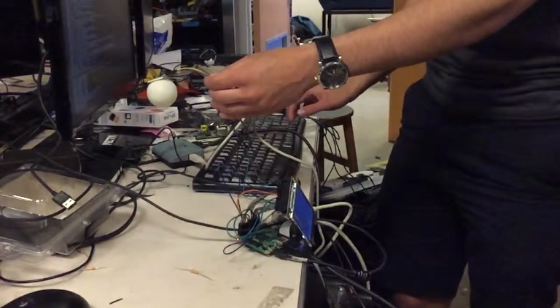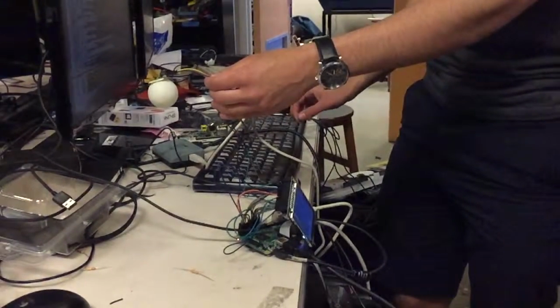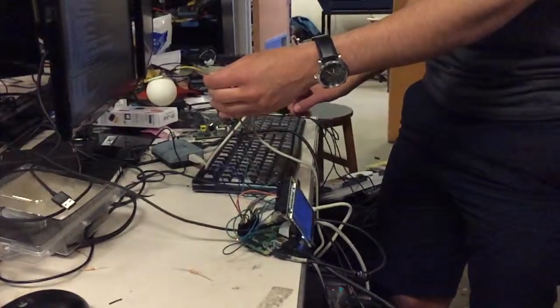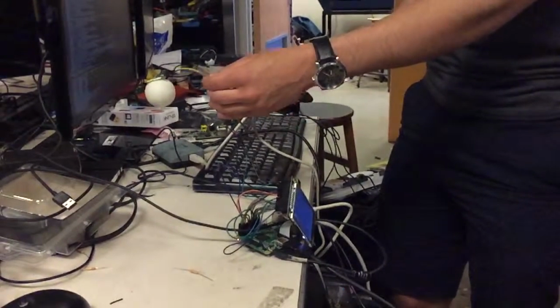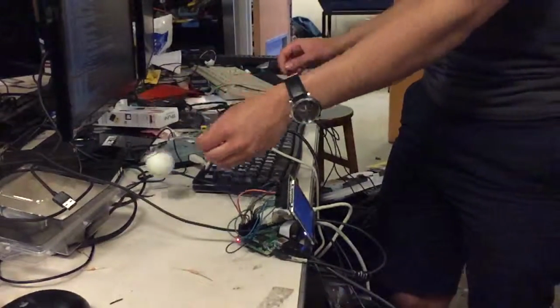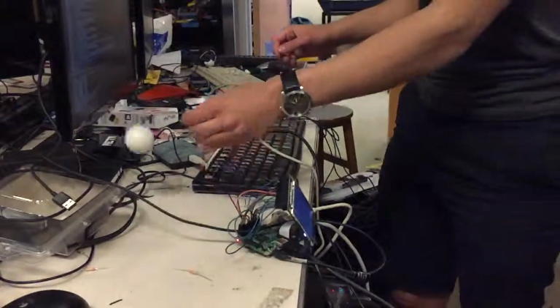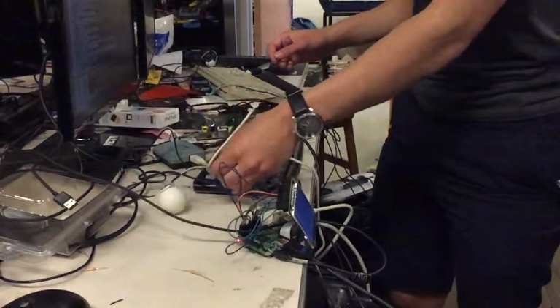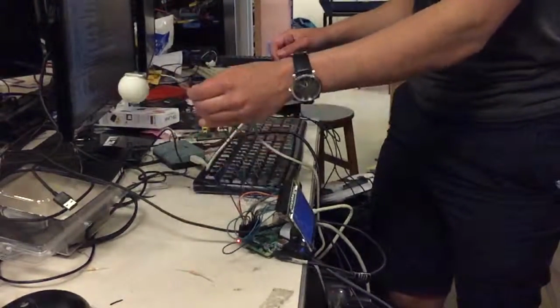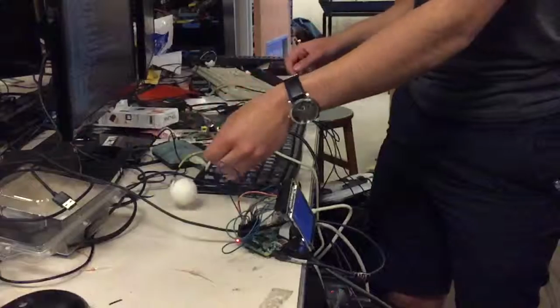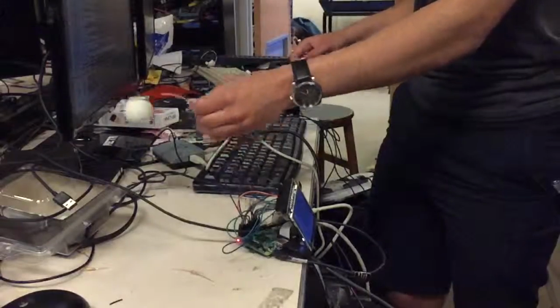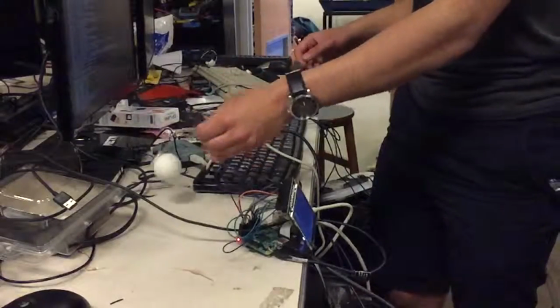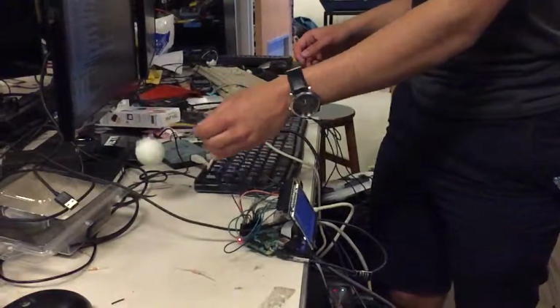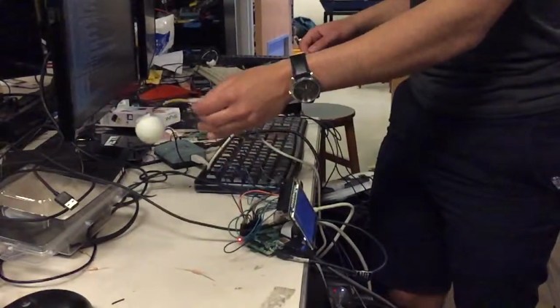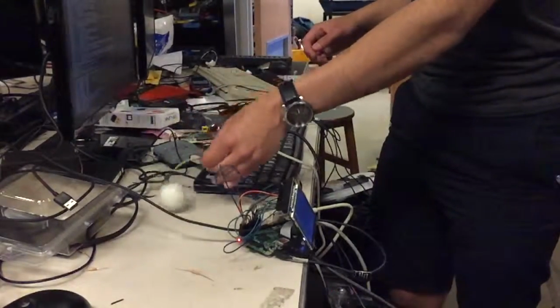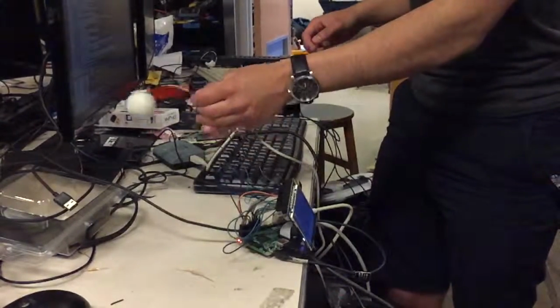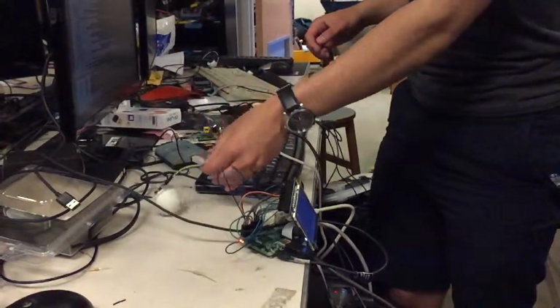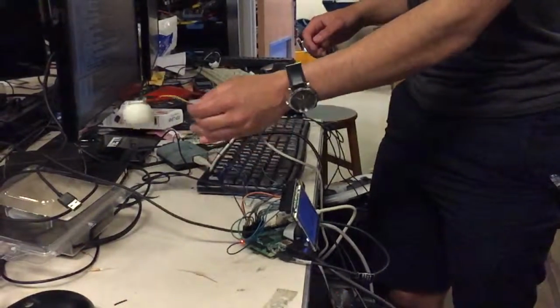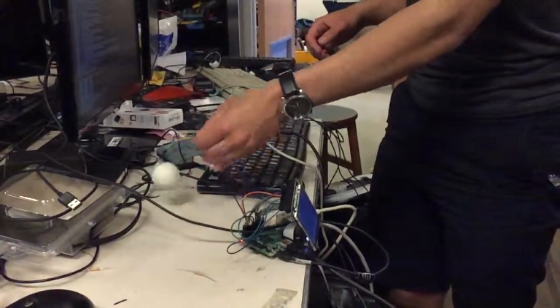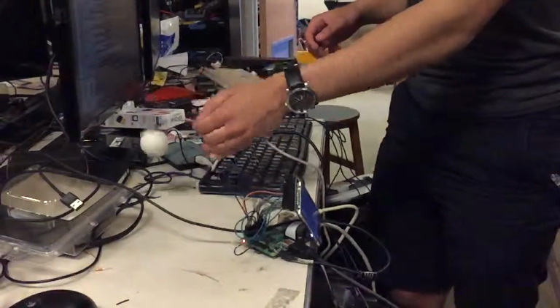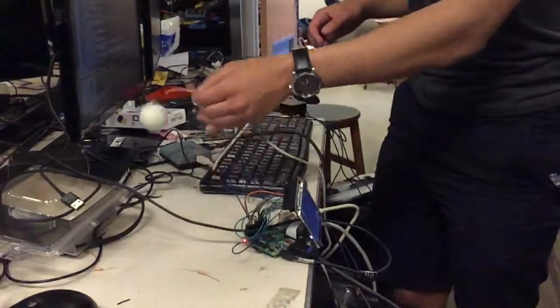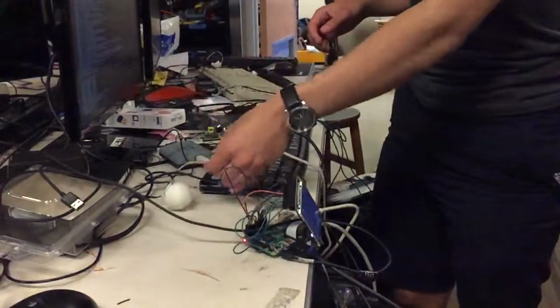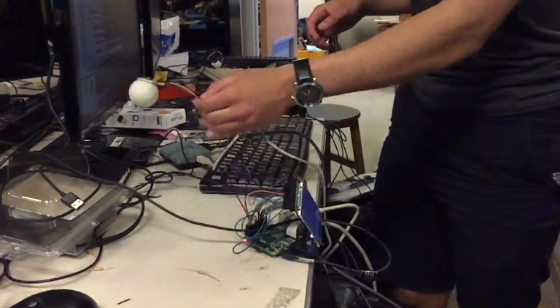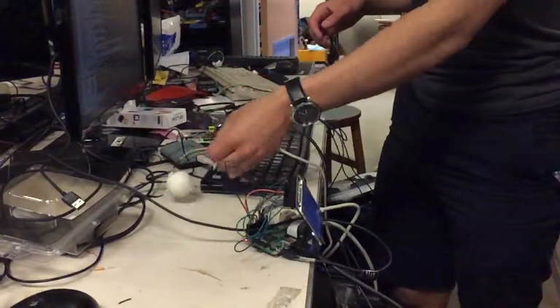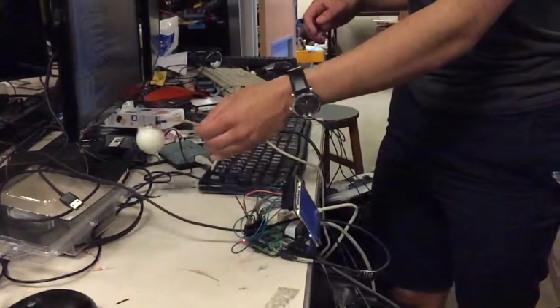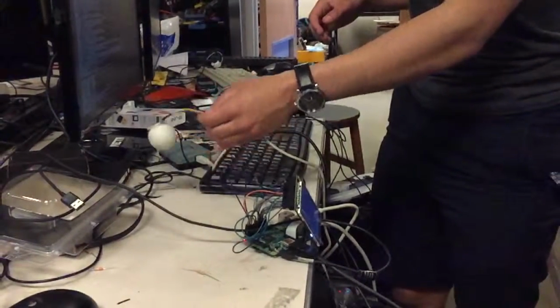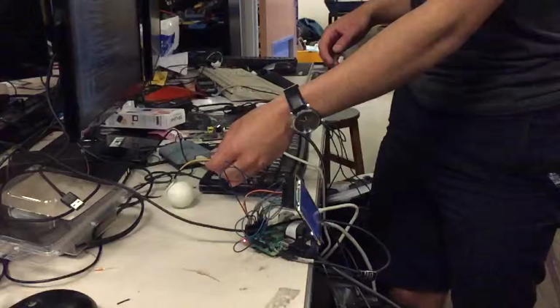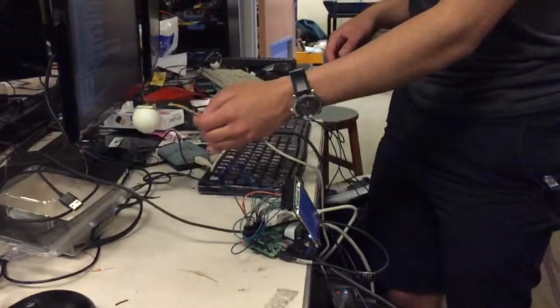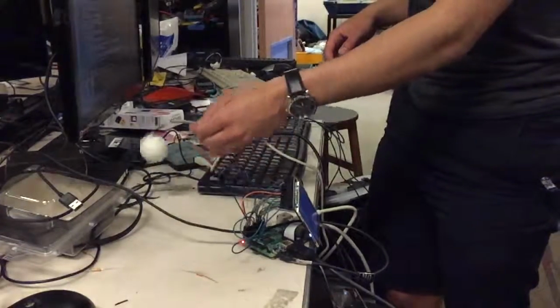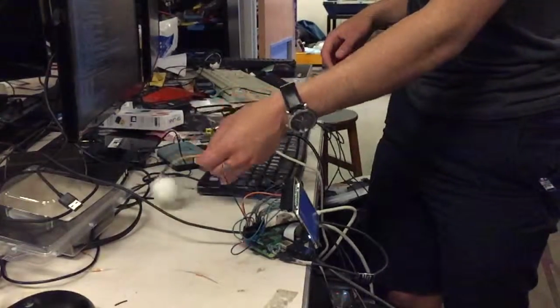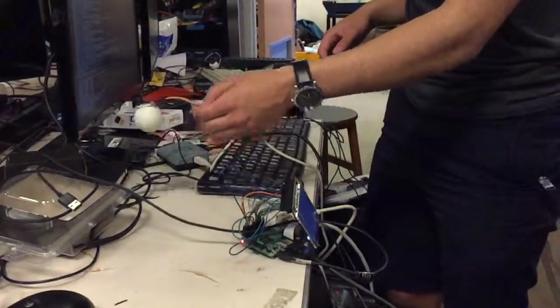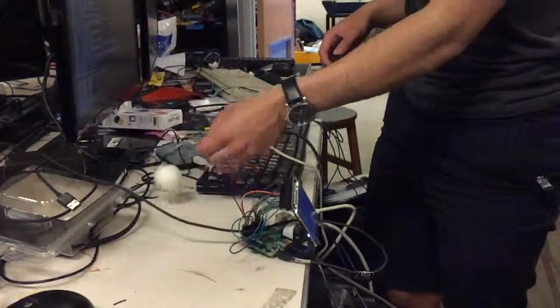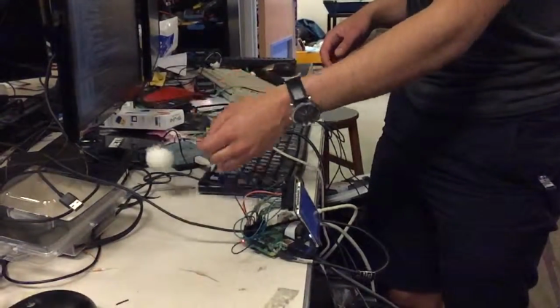It's calibrating, and now we begin the bouncing. The Raspberry Pi is reading the IMU data and sending it over to a web server.